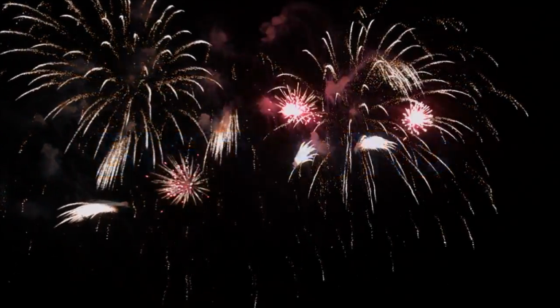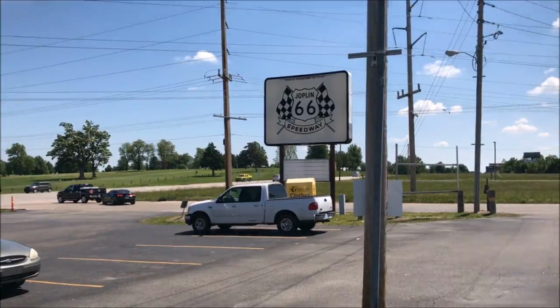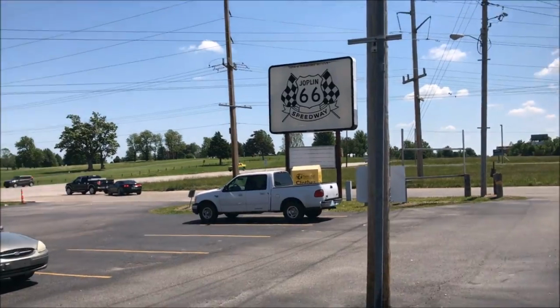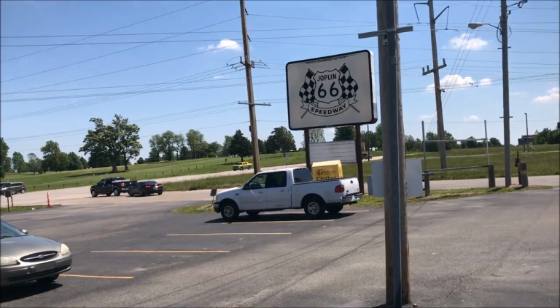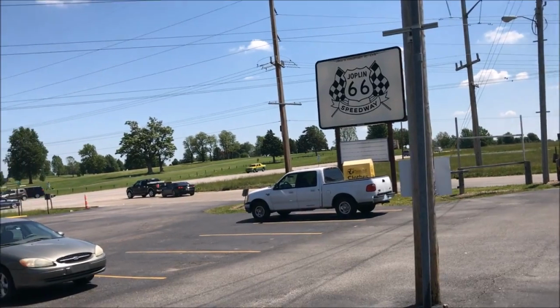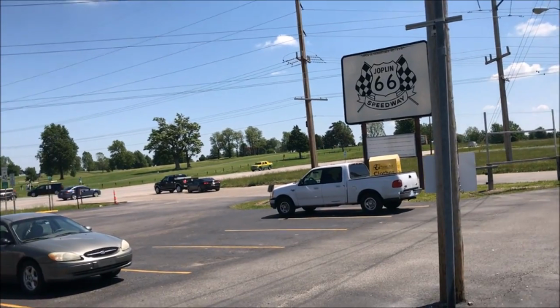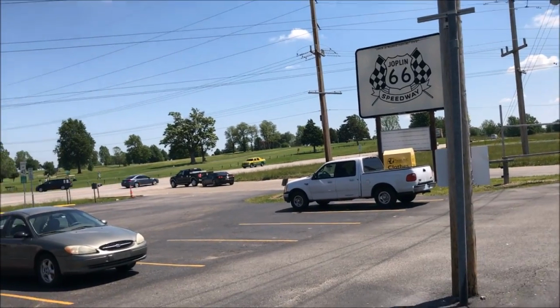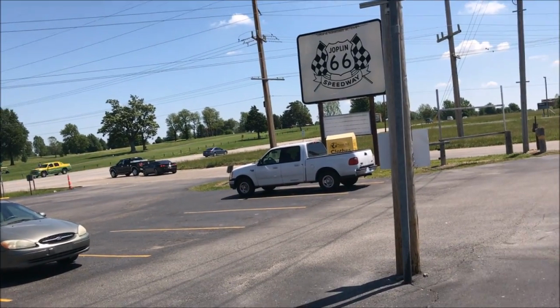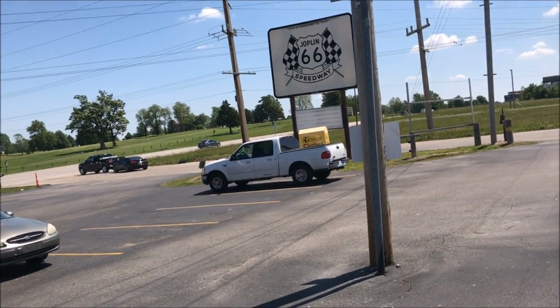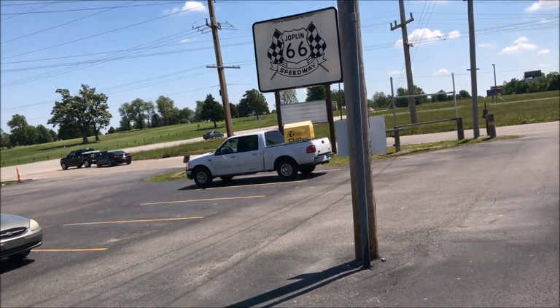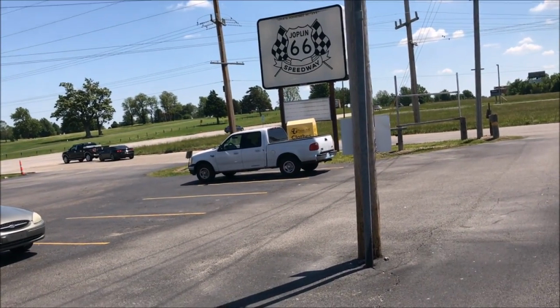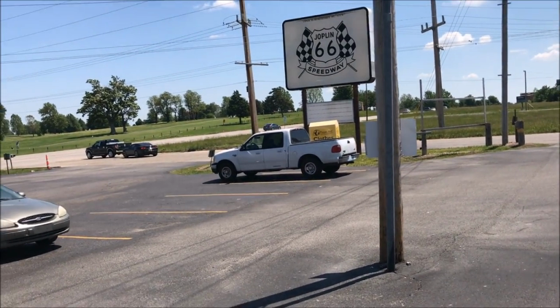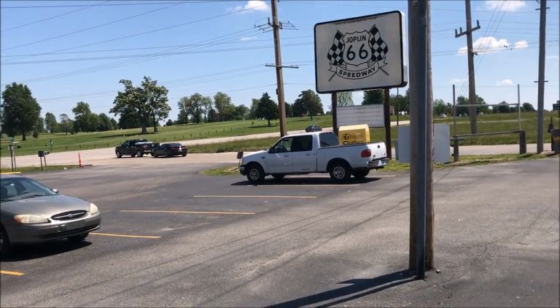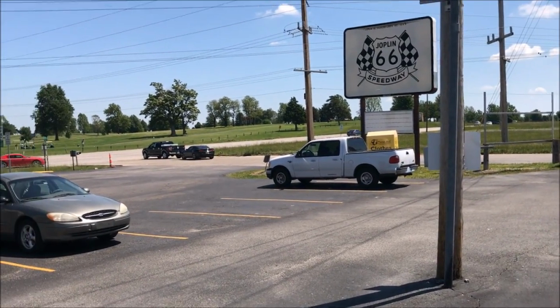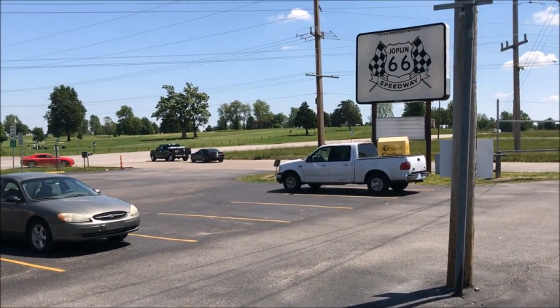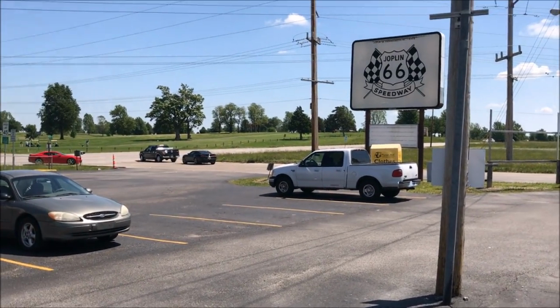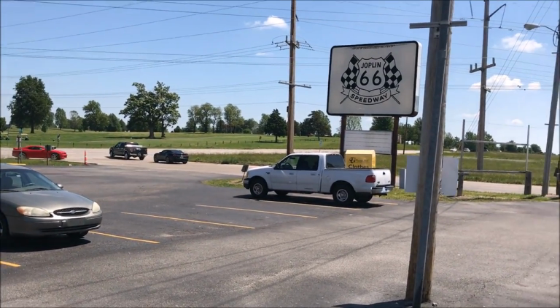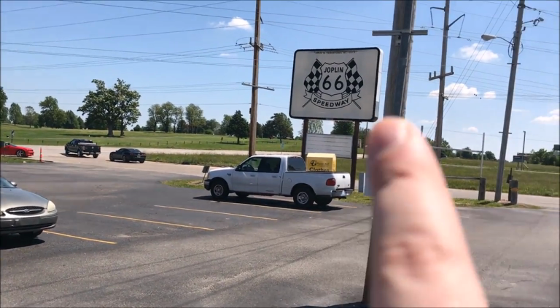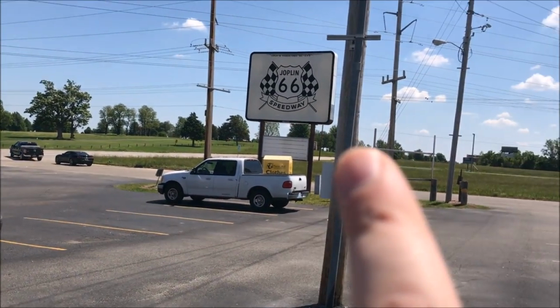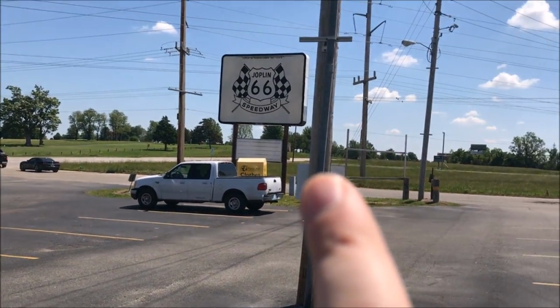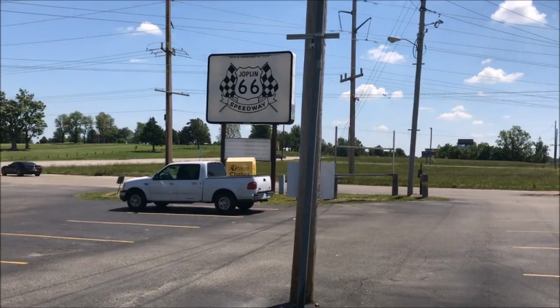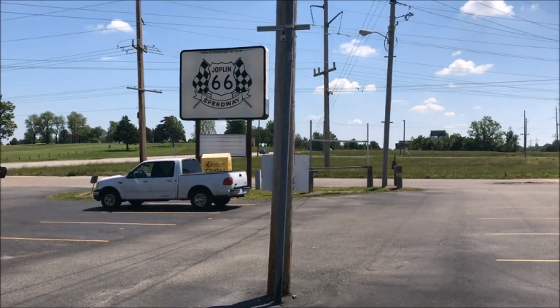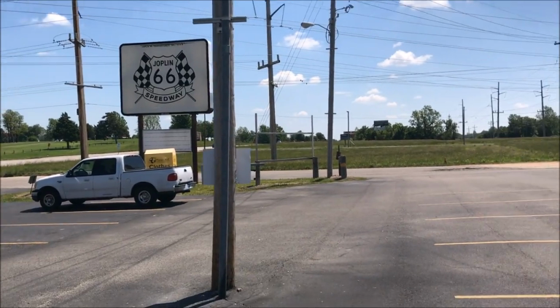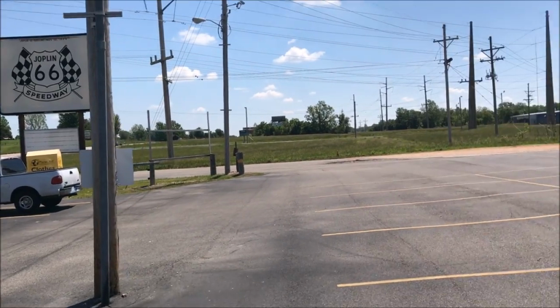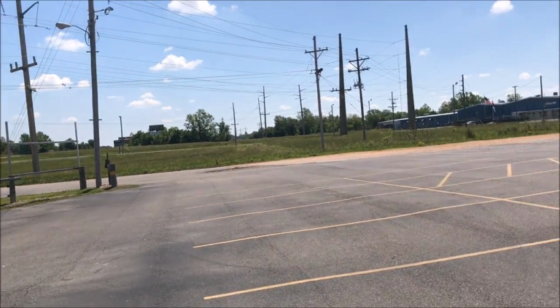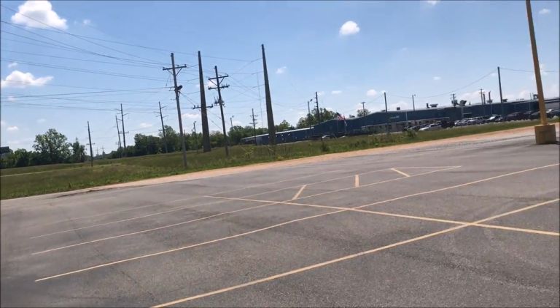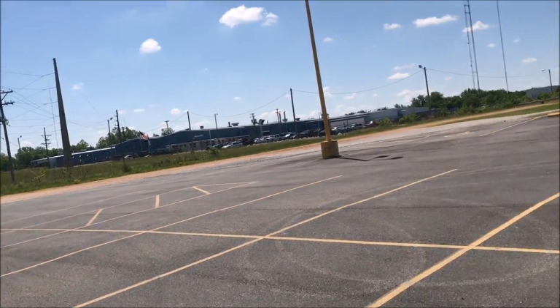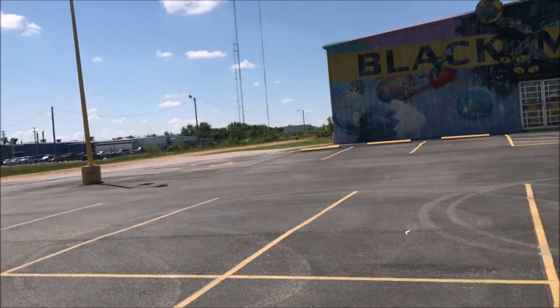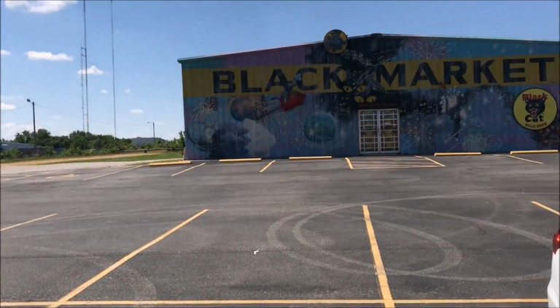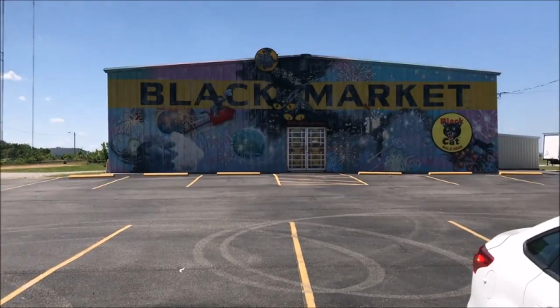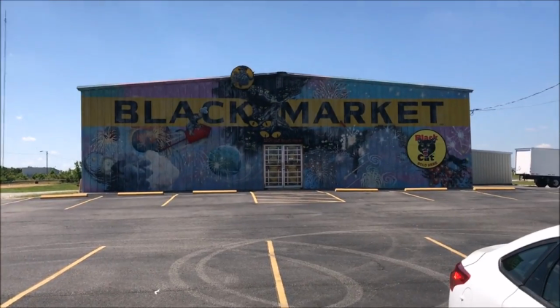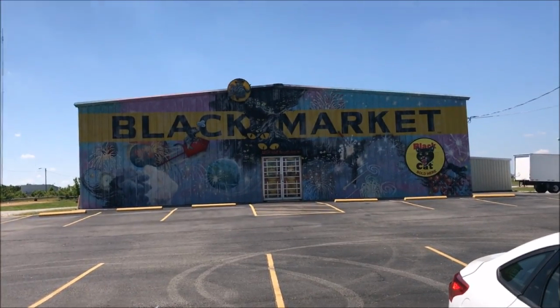We're at the main location, Black Market Fireworks here off 7th Street in Joplin, Missouri. You can see the big old Joplin 66 Speedway sign. Take a look at it. There it is.